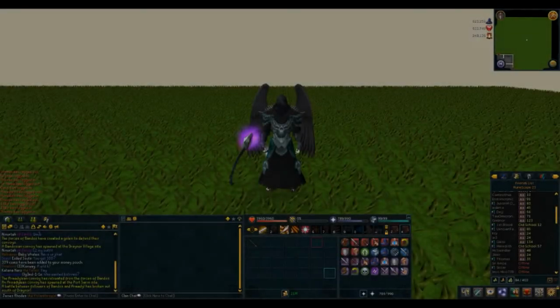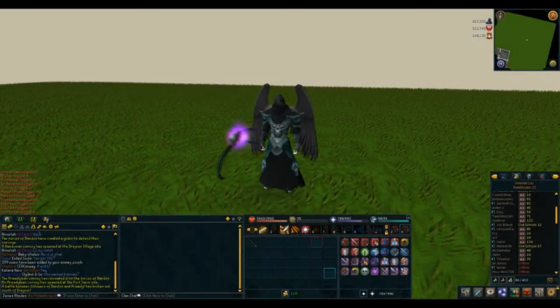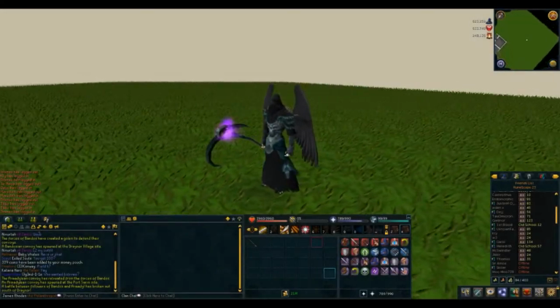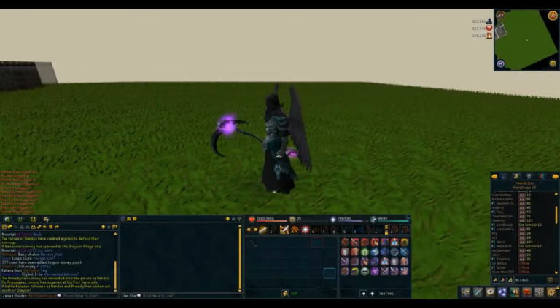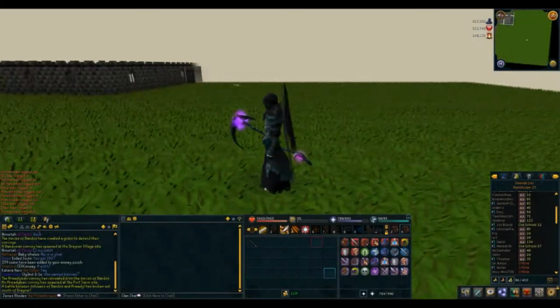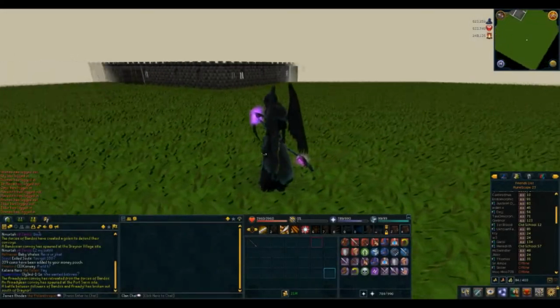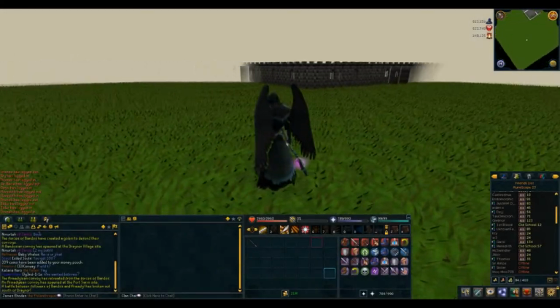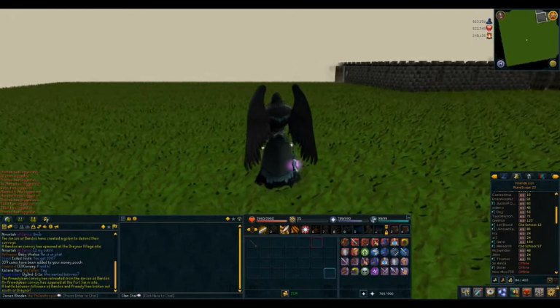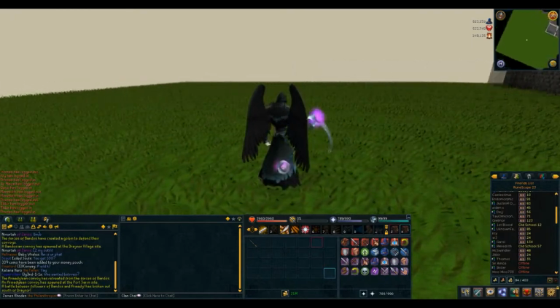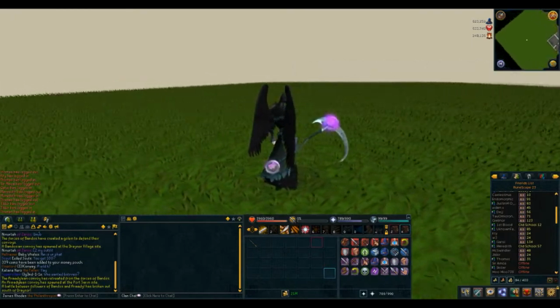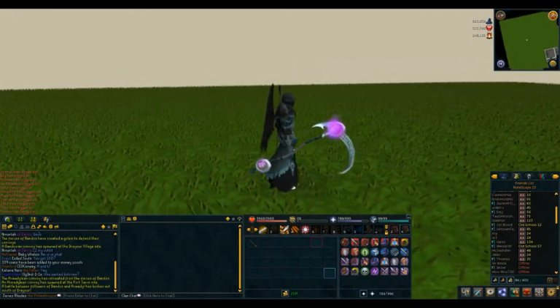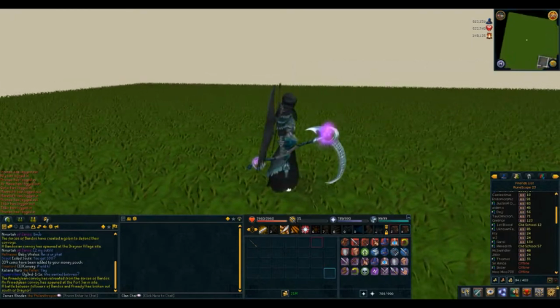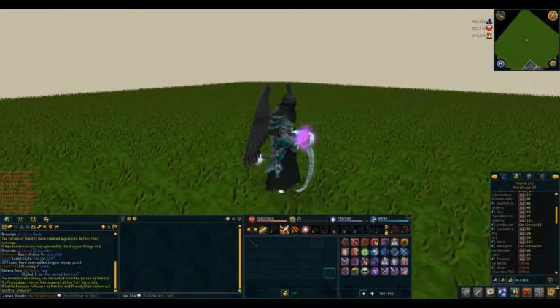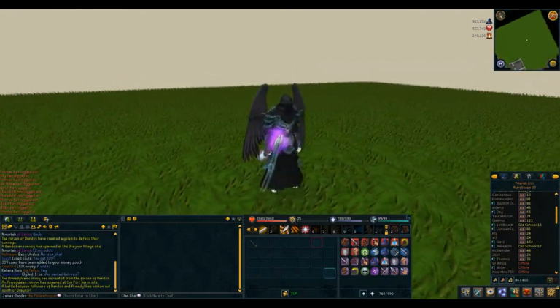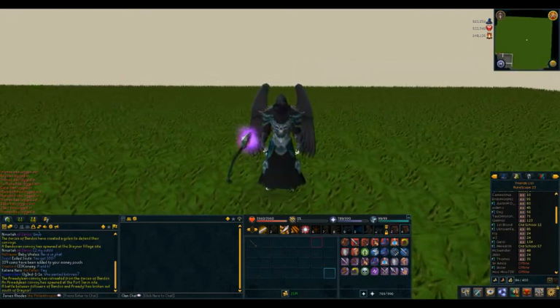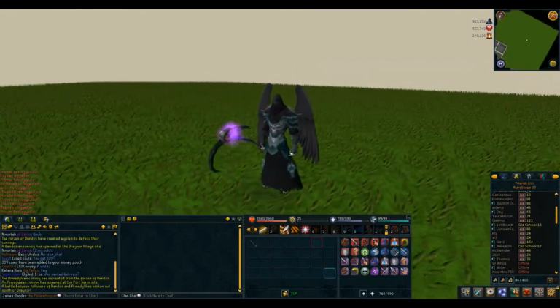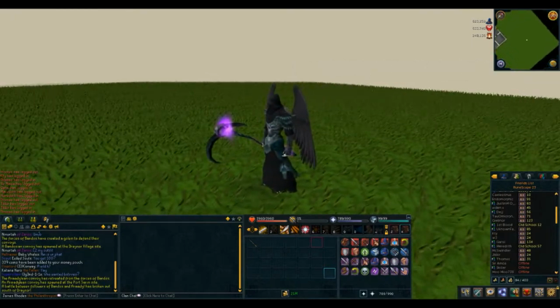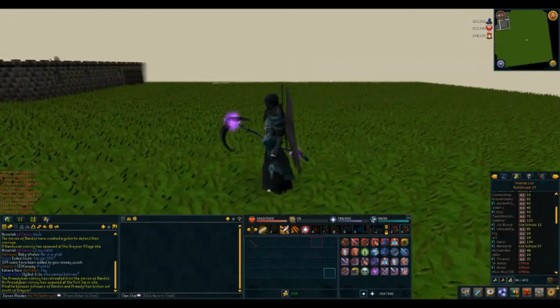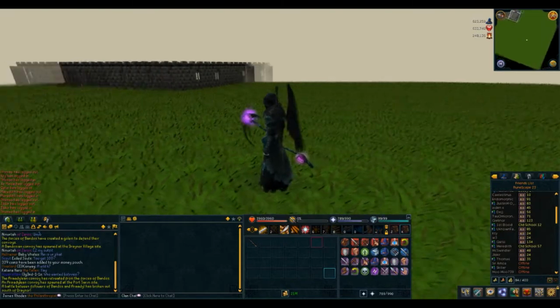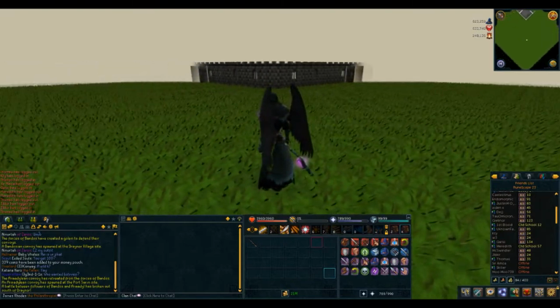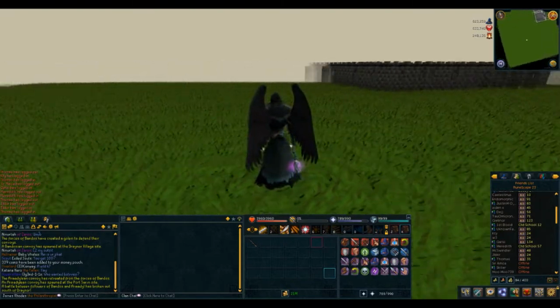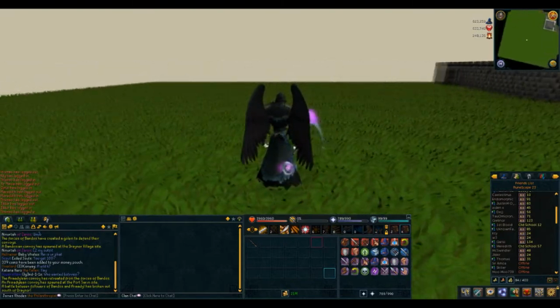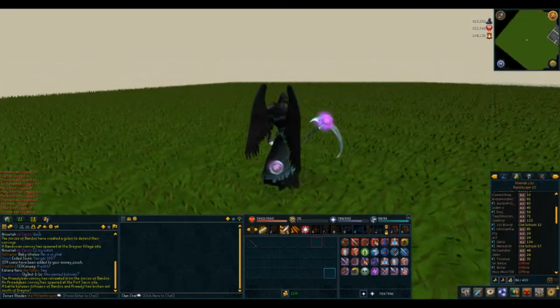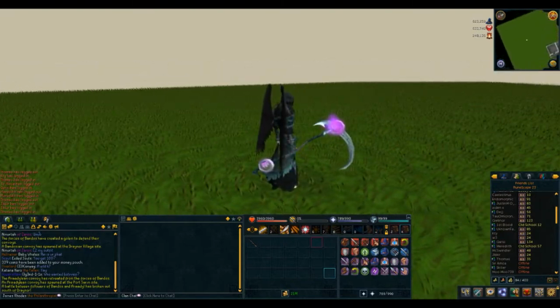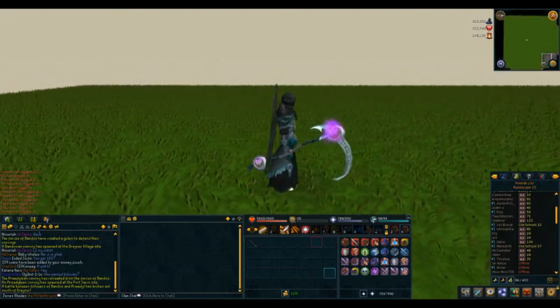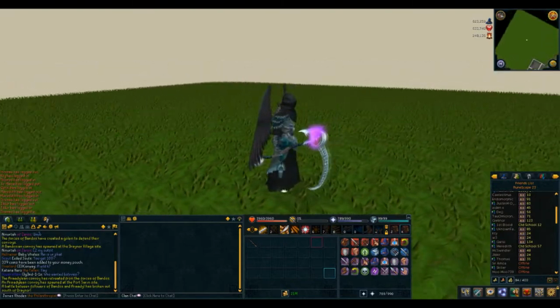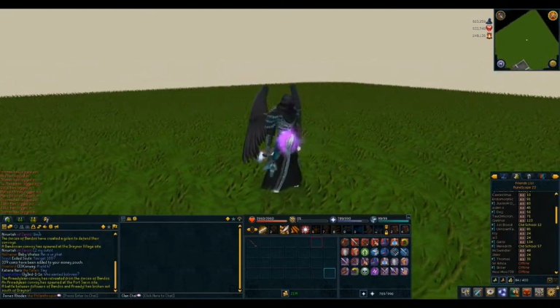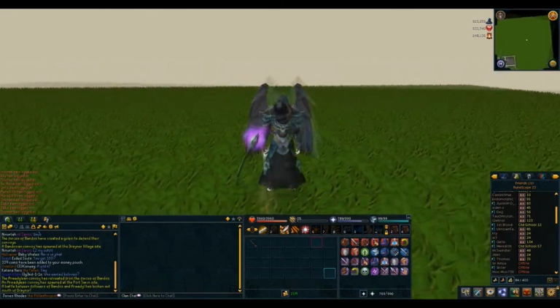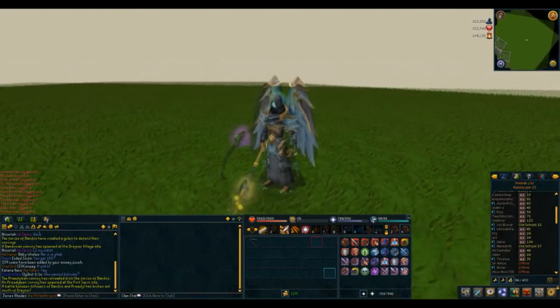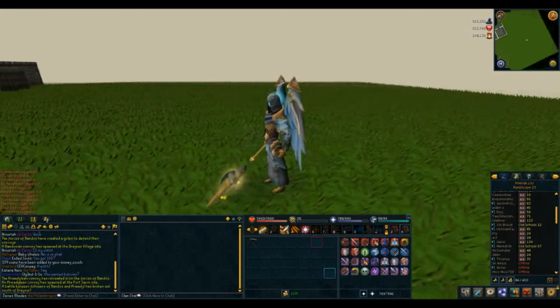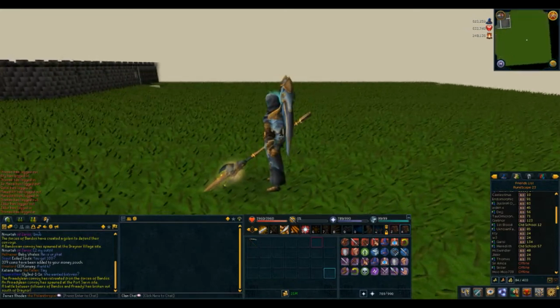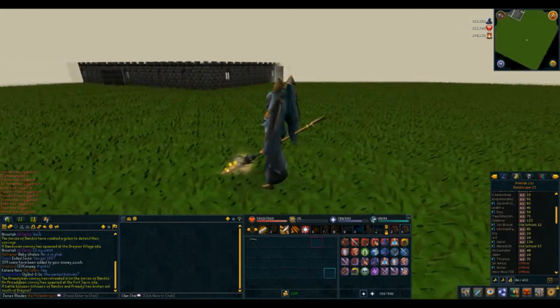First up are the two cosmetic overrides from the Solomon's Store: the Cursed Reaver and the Blessed Sentinel. Their weapon overrides include a scythe for the Cursed Reaver and a lance which overrides spears and hasteners for the Blessed Sentinel. It should be noted that their wings override the cape slot.